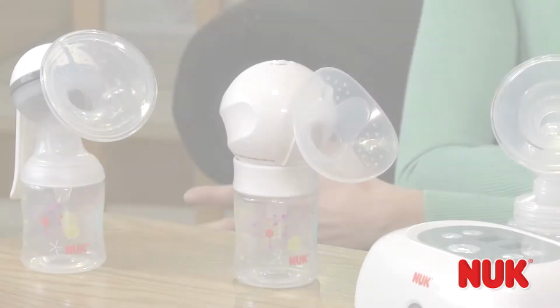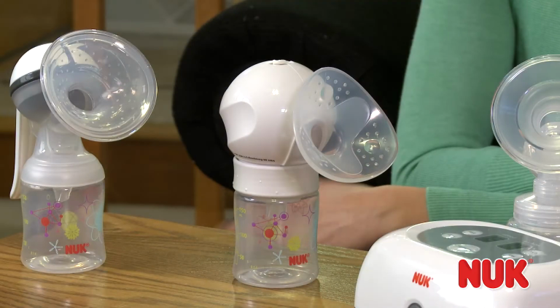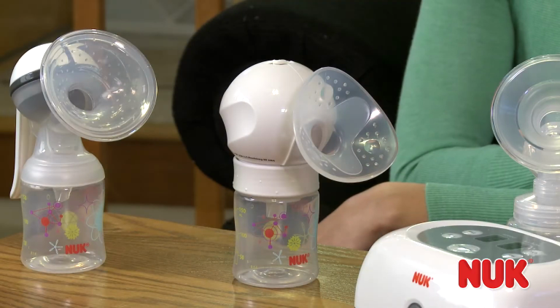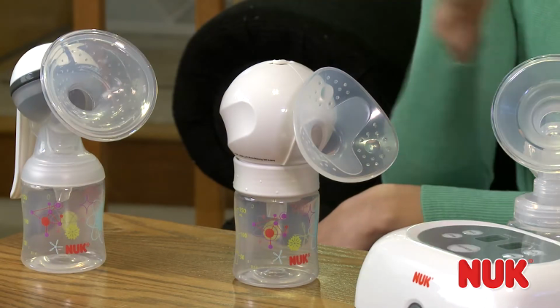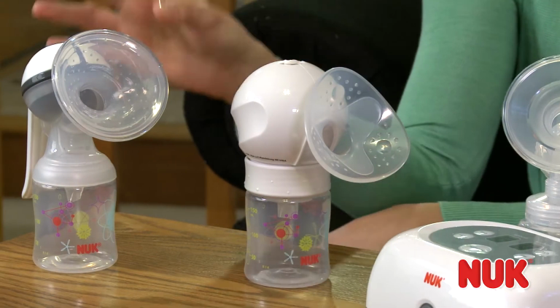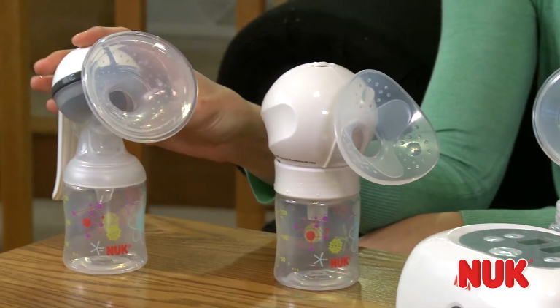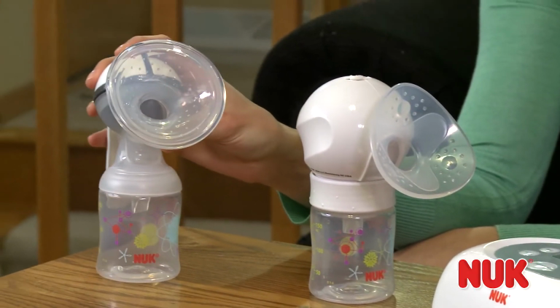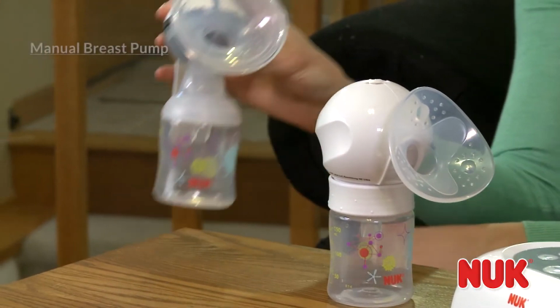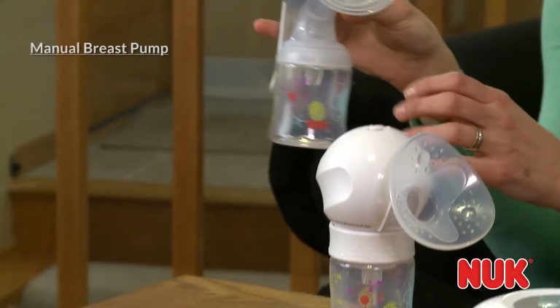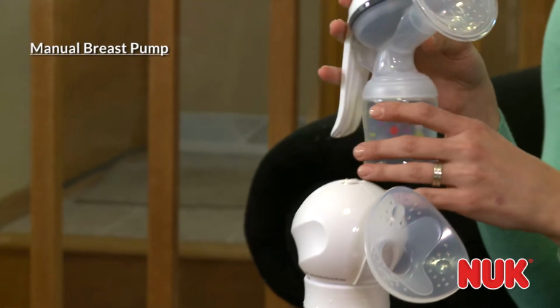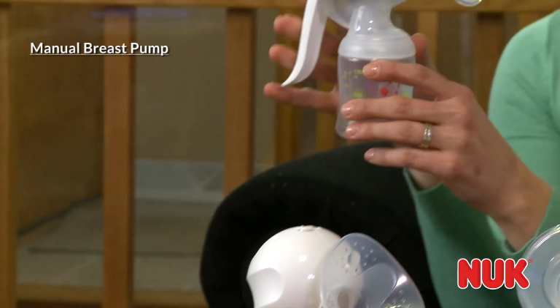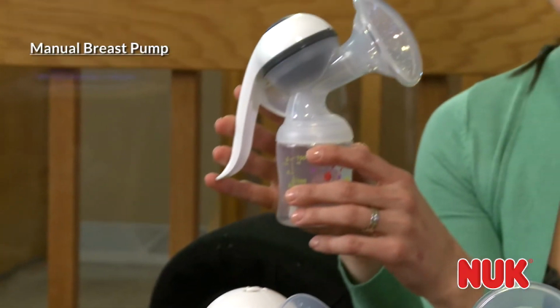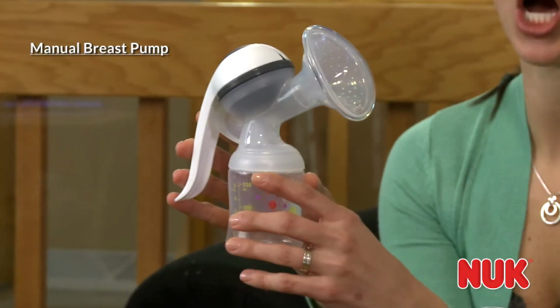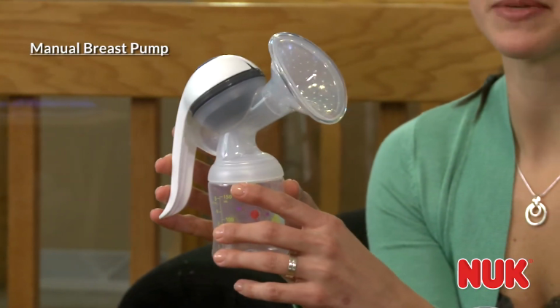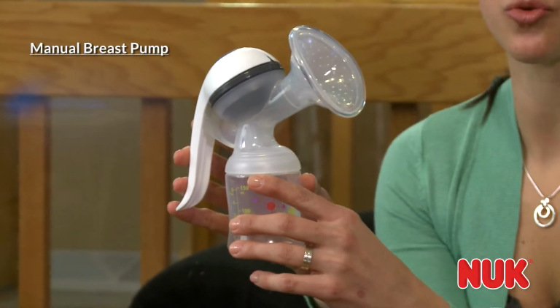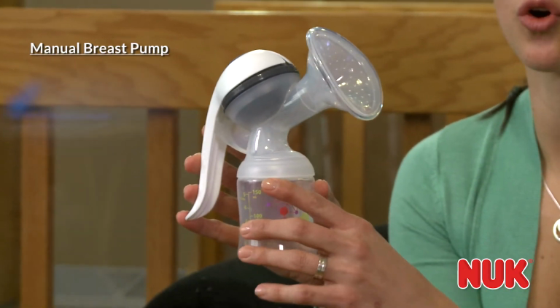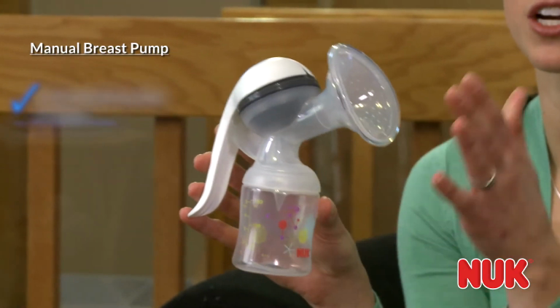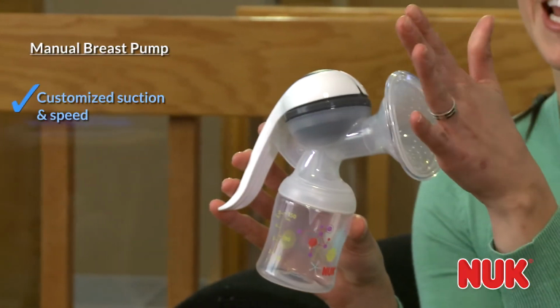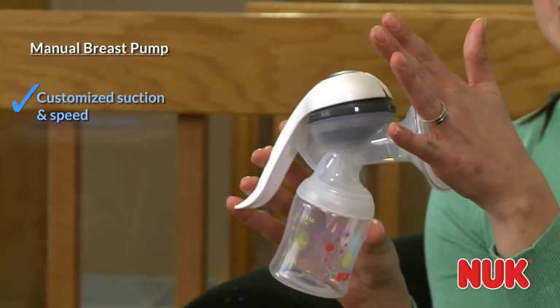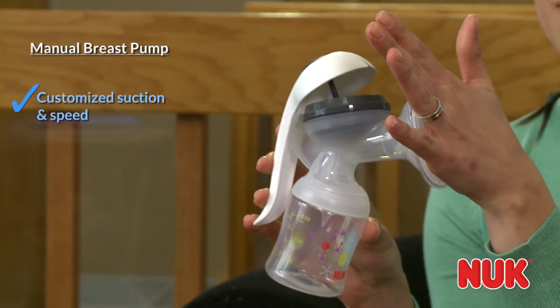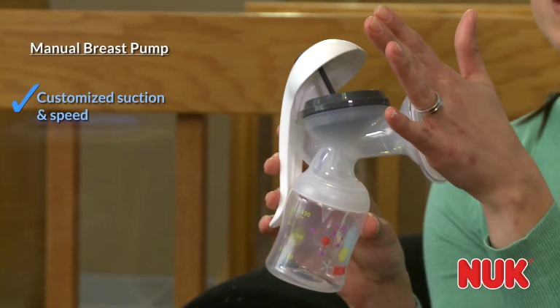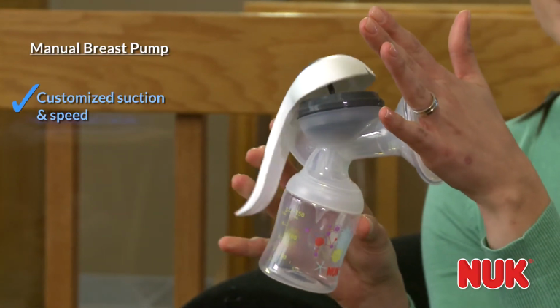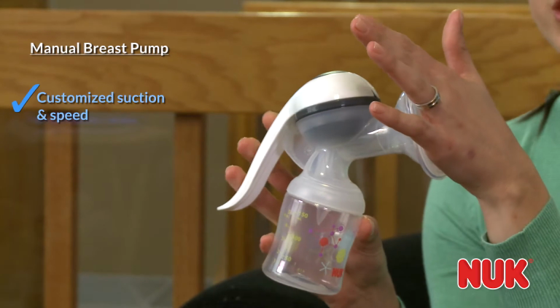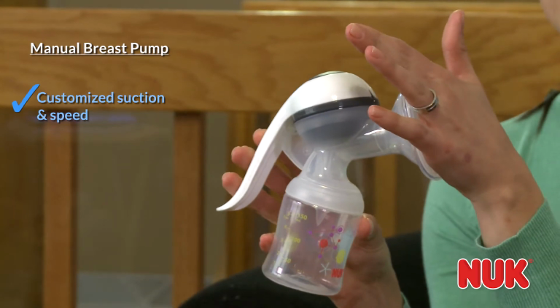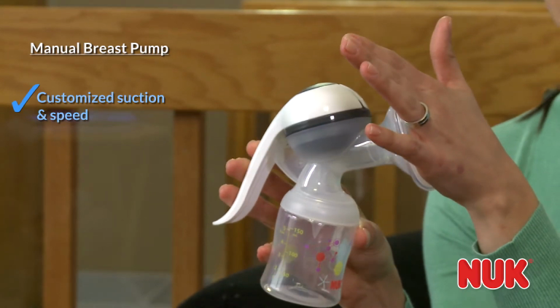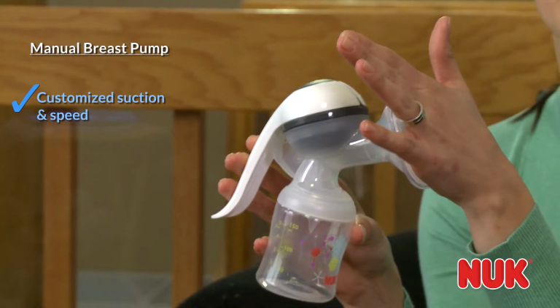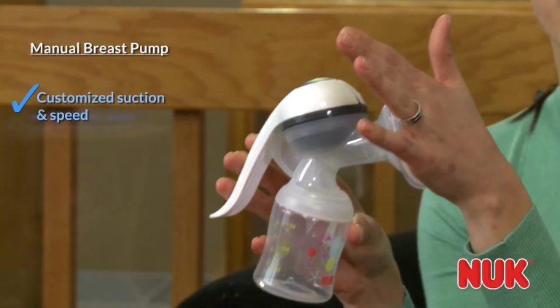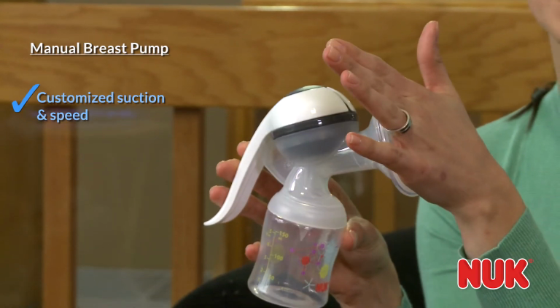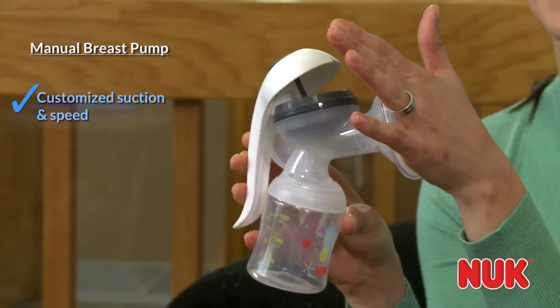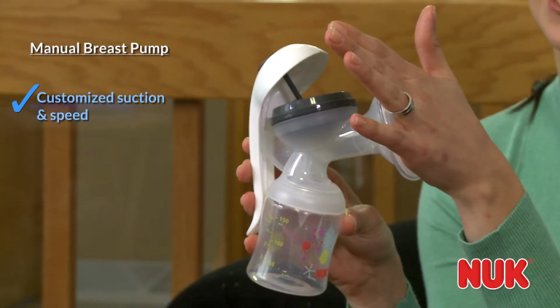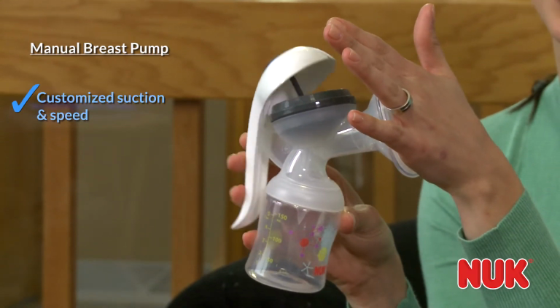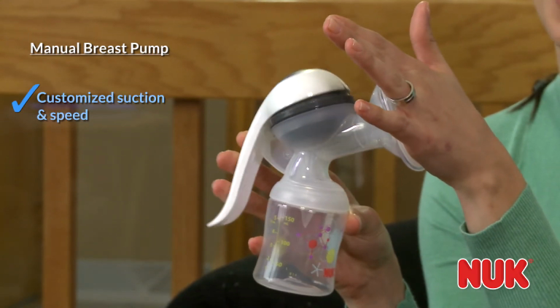A manual pump is a great alternative to an electric pump. It gives you the ultimate control over suction and speed levels so that you can control everything by the force applied to the handle of the pump.